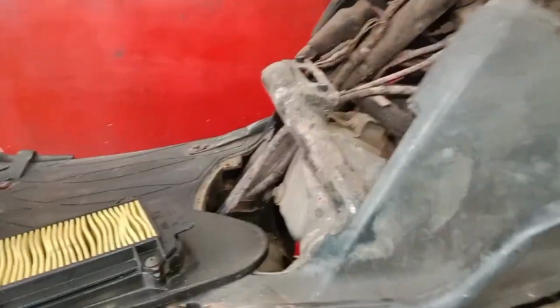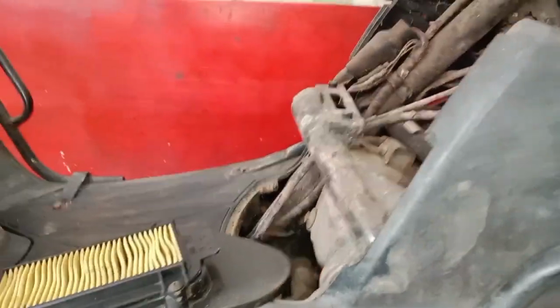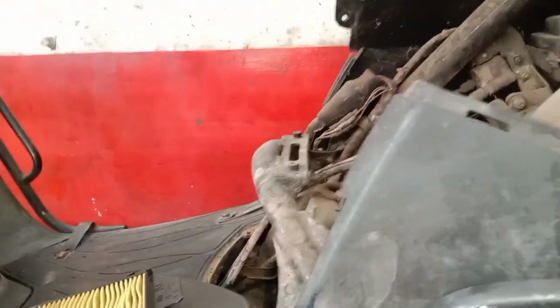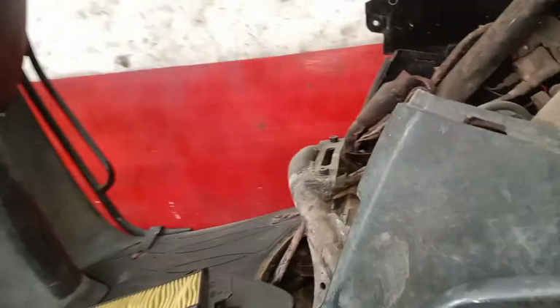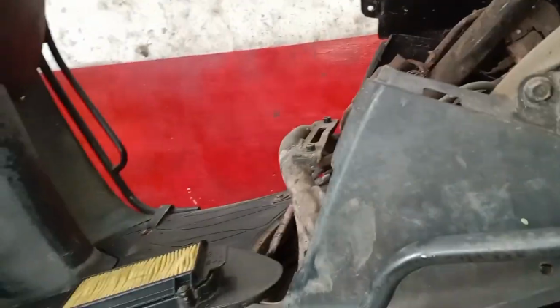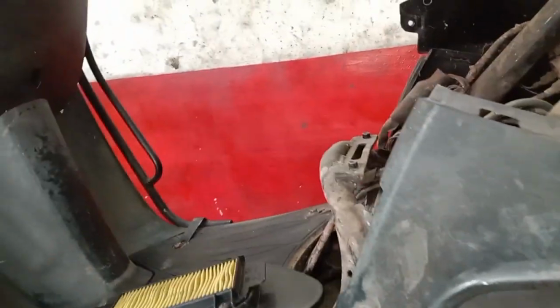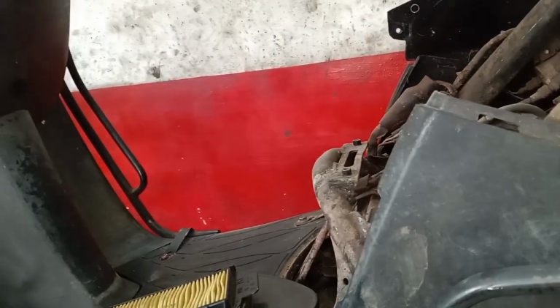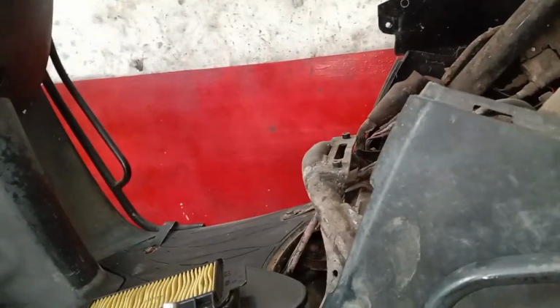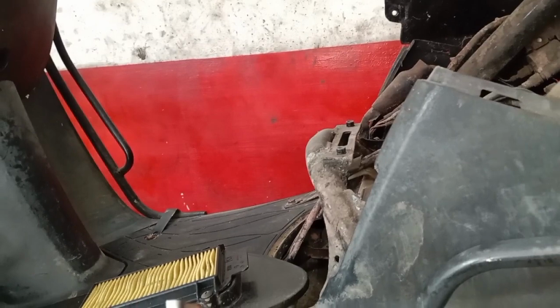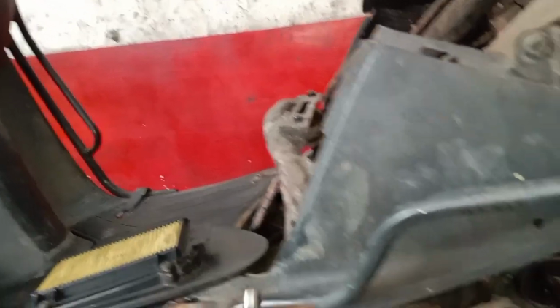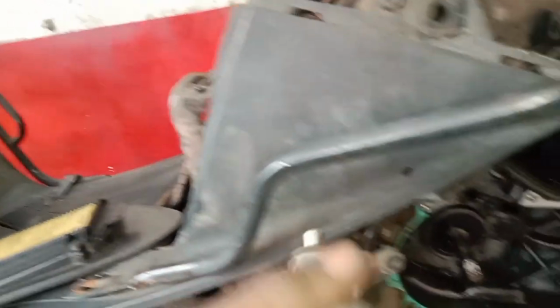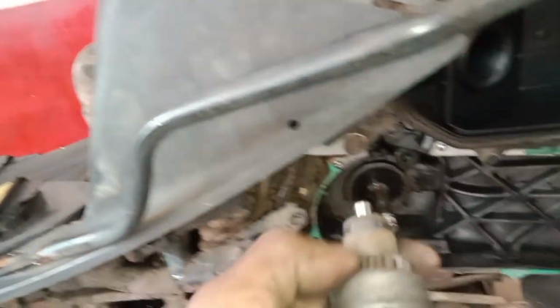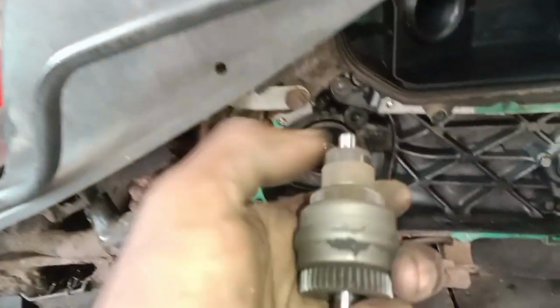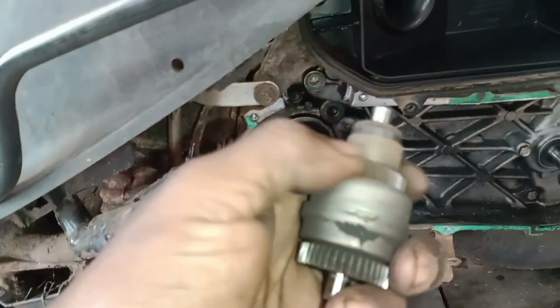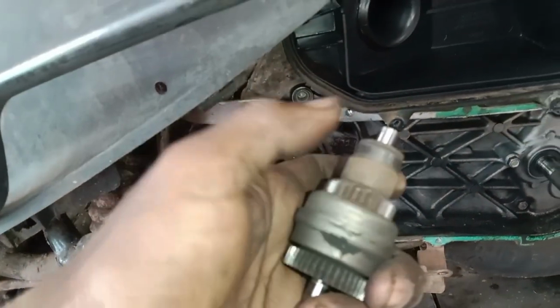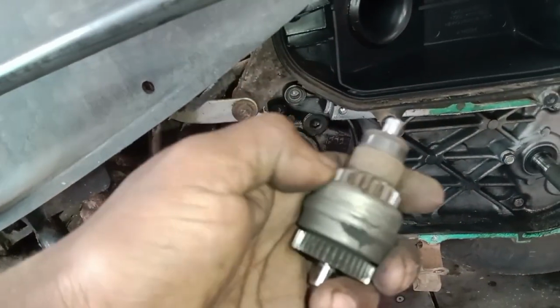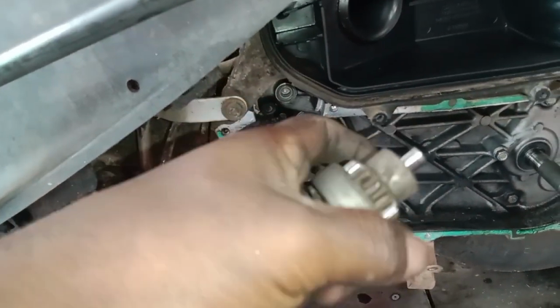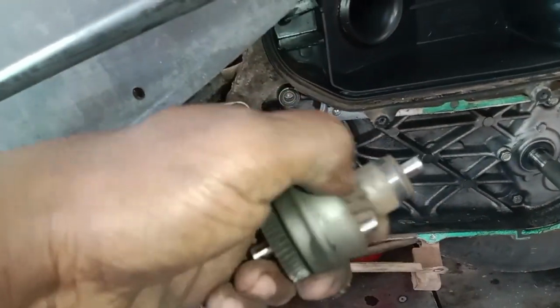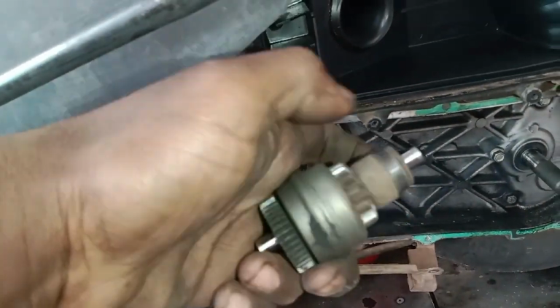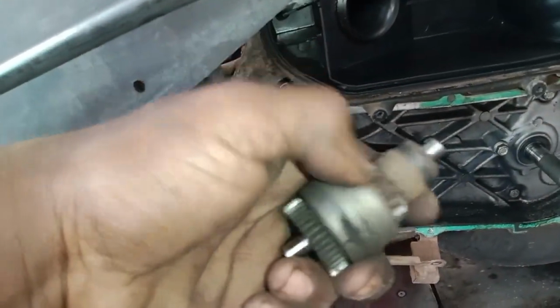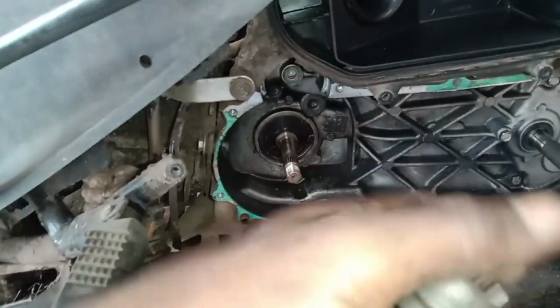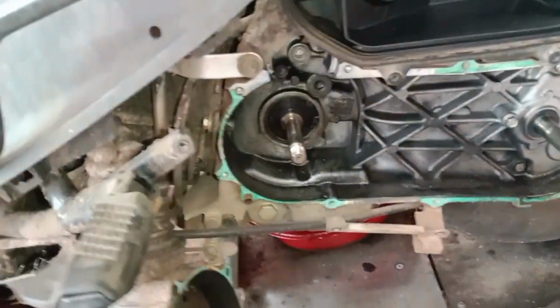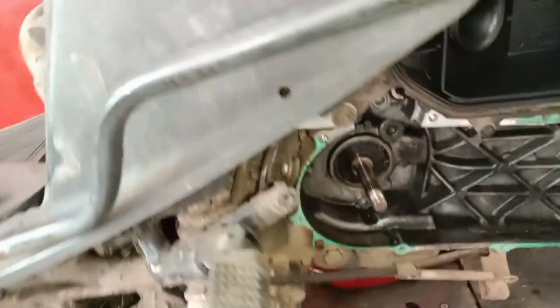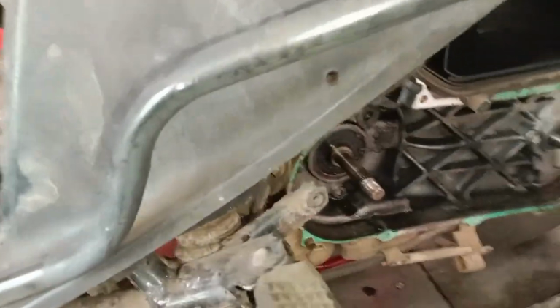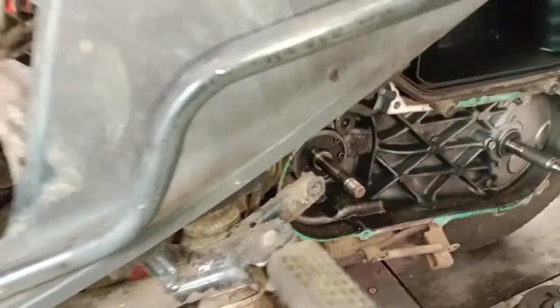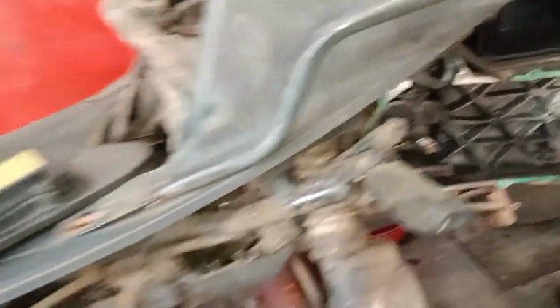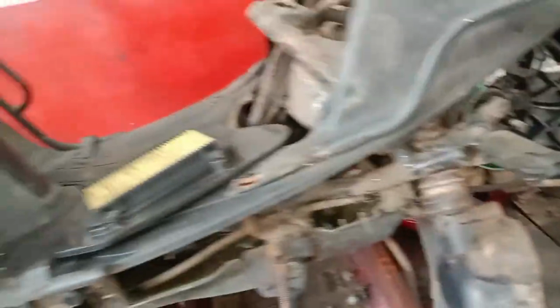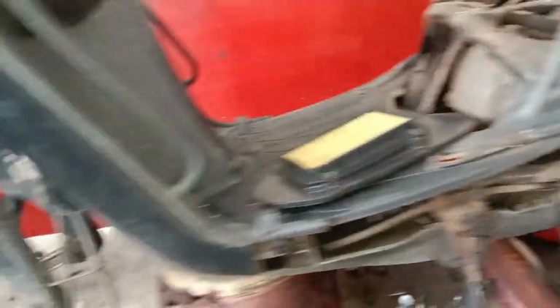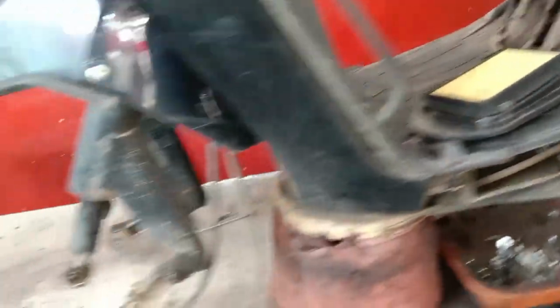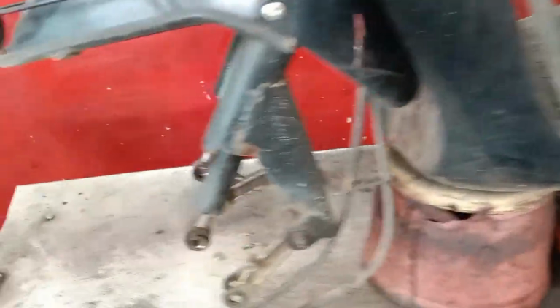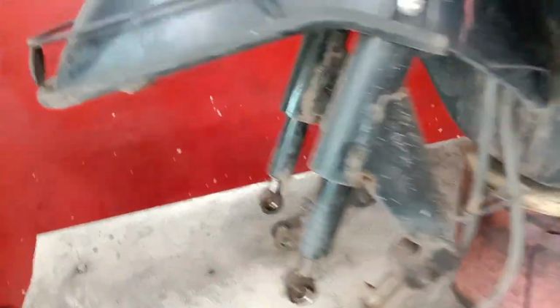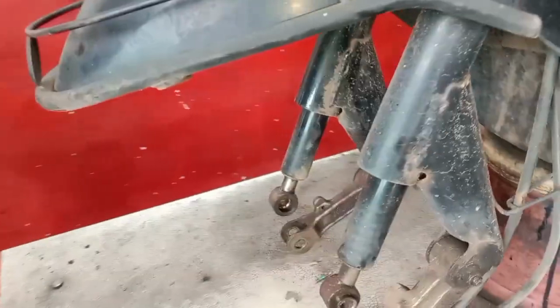The next service is the same. It is completely removed from the front. This is the Ventex unit. The front is the suspension.